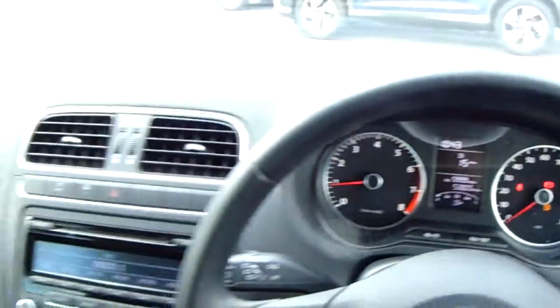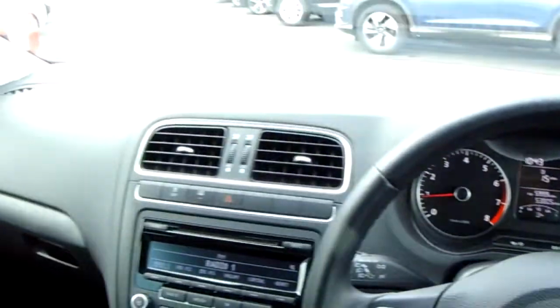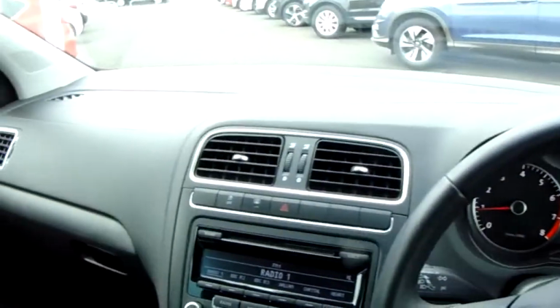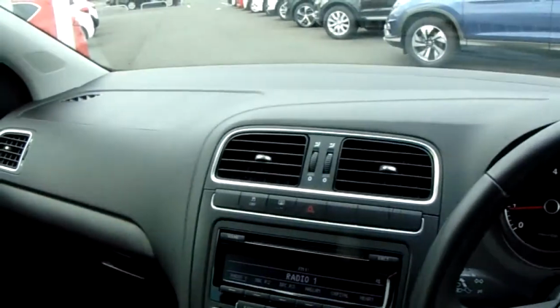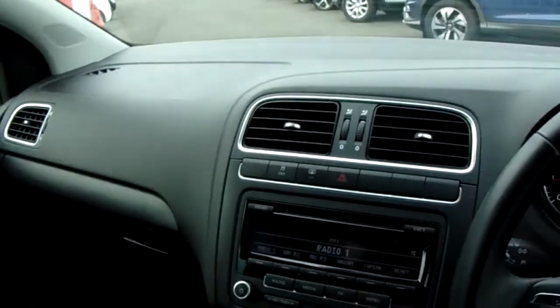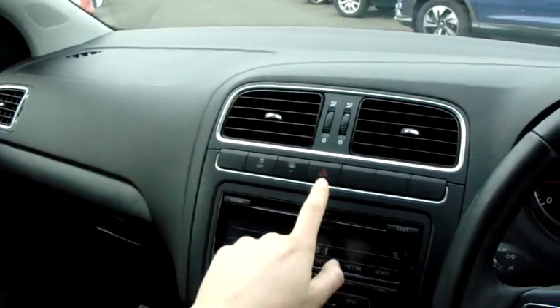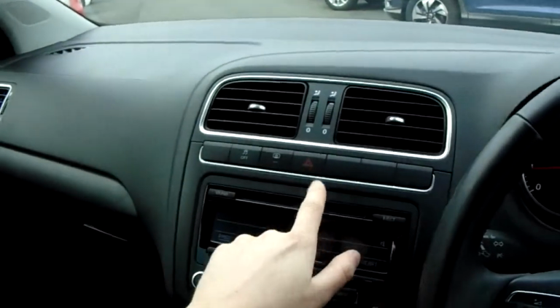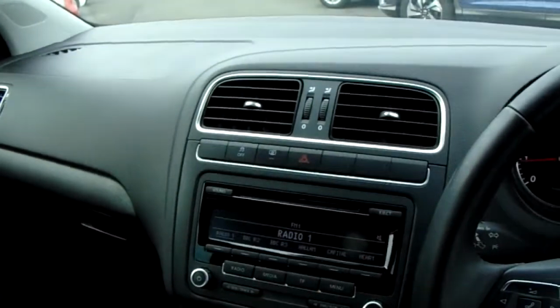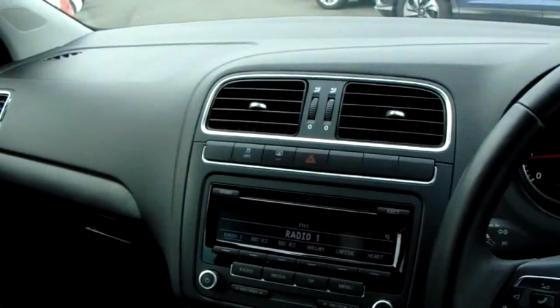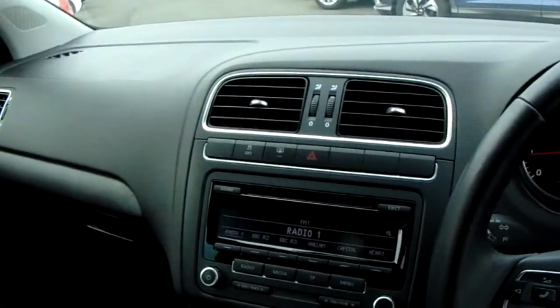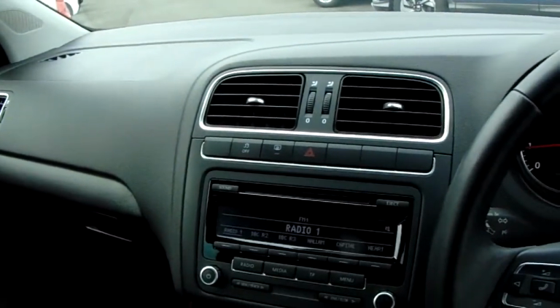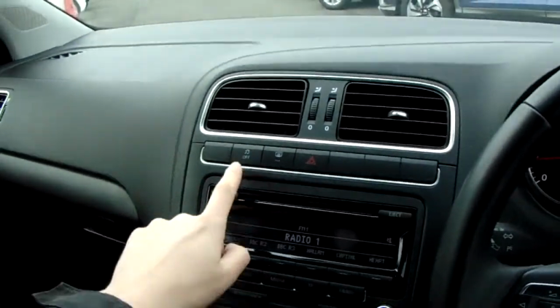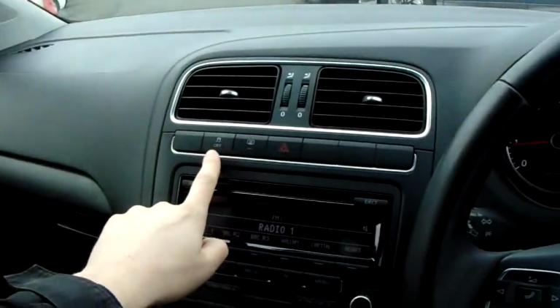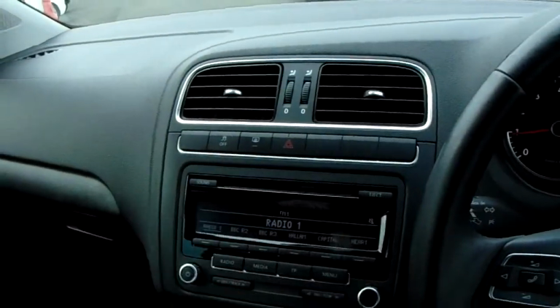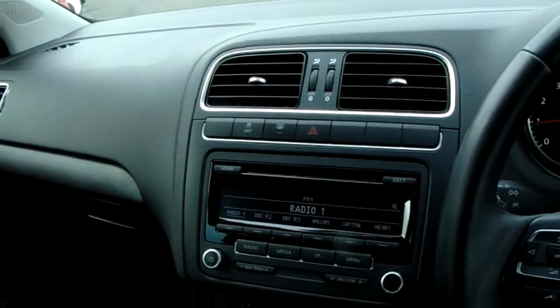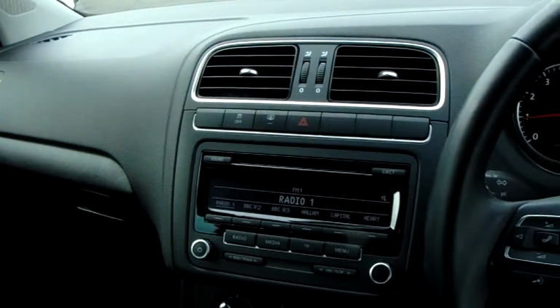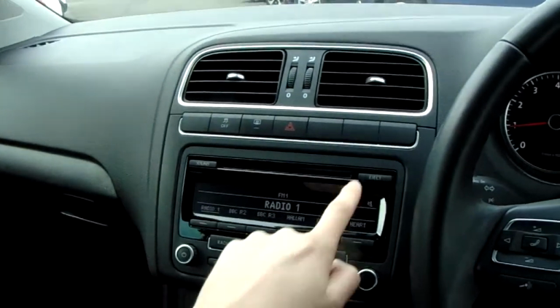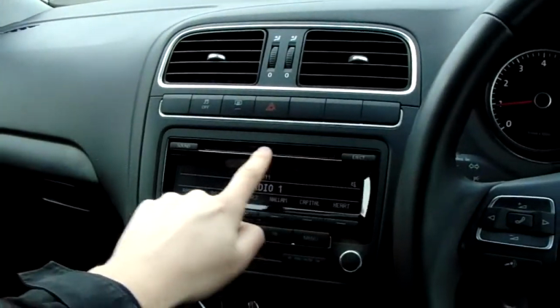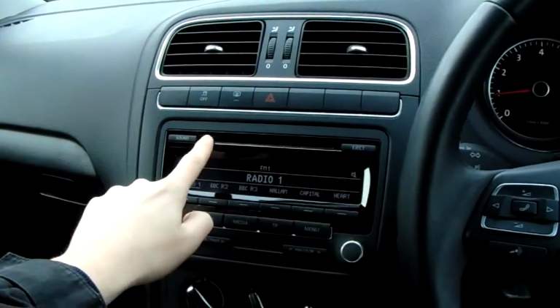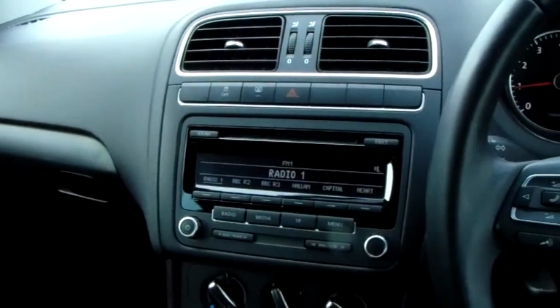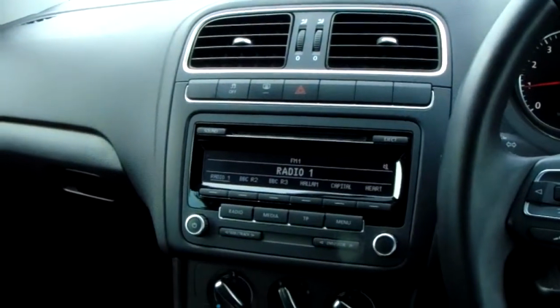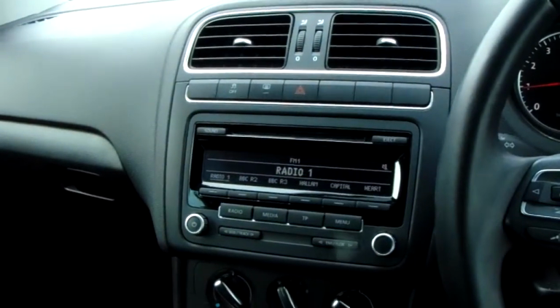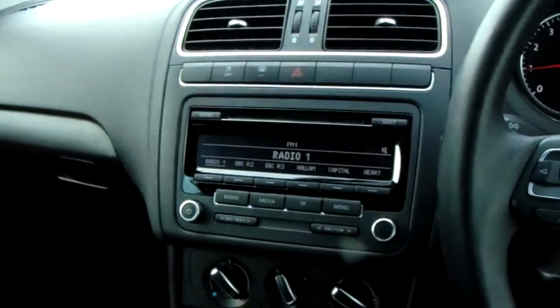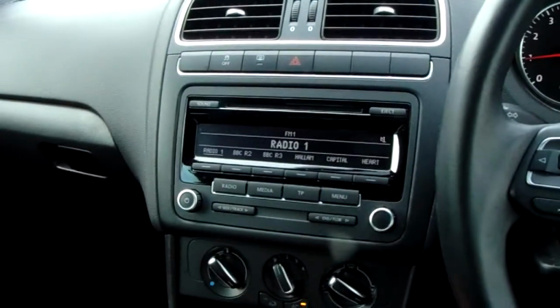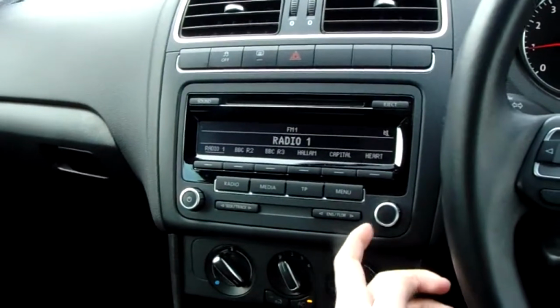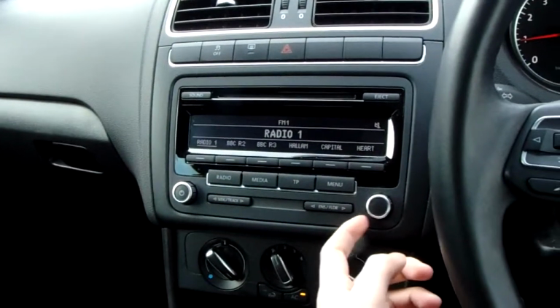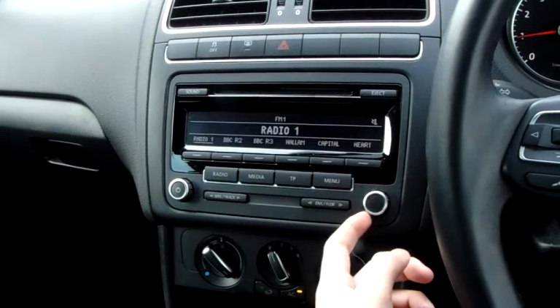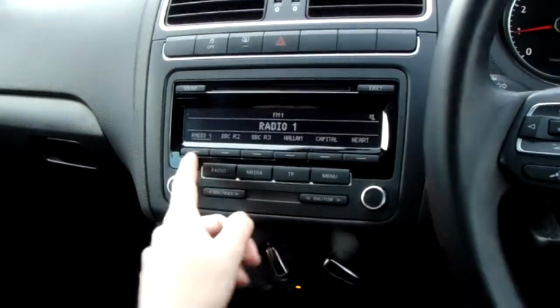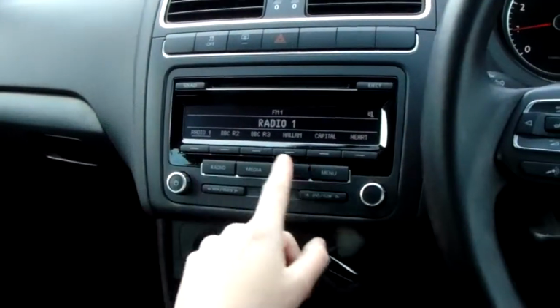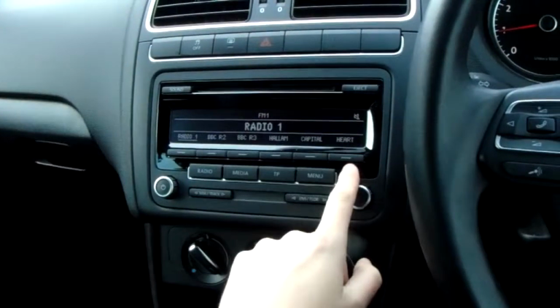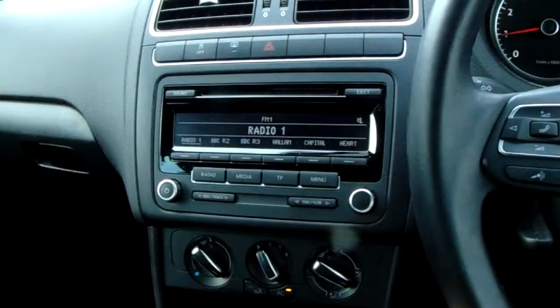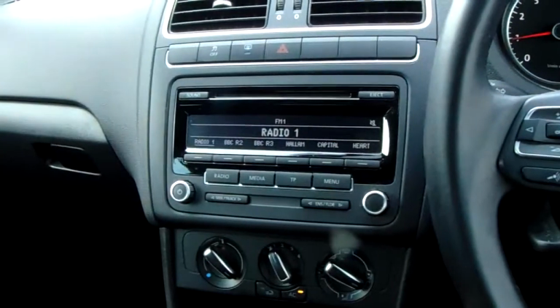Moving inwards, you have the hazard warning lights. You've also got the rear windscreen heater and traction control, which can be switched off just here. There is a CD slot, and an AM-FM radio that can be easily tuned and then saved into one of your preset spaces.